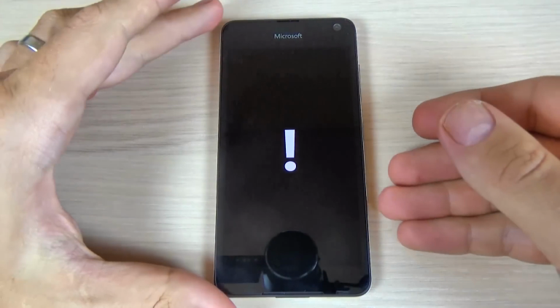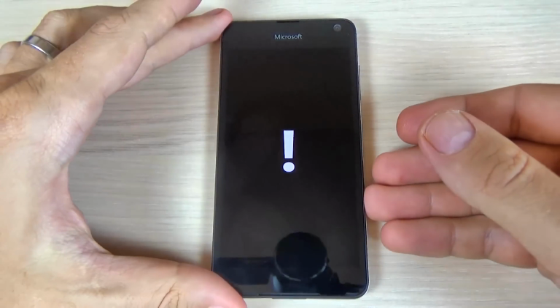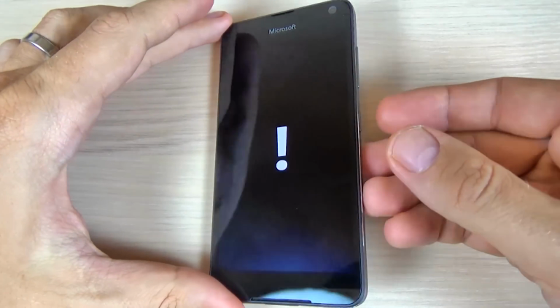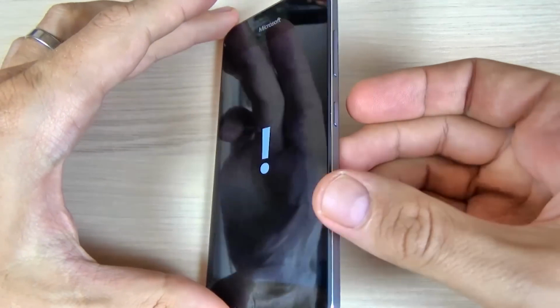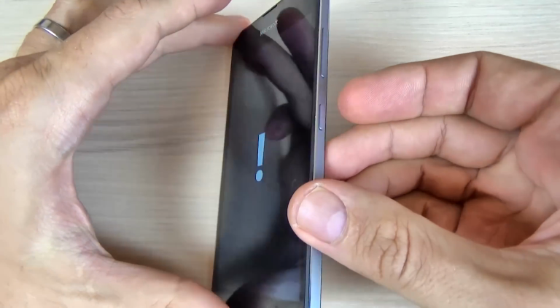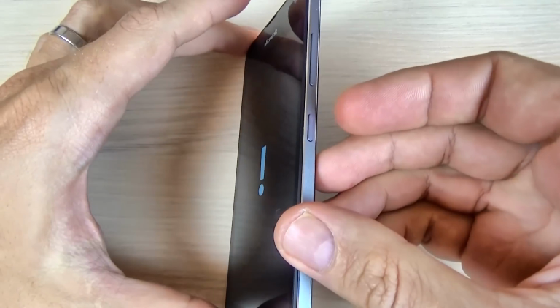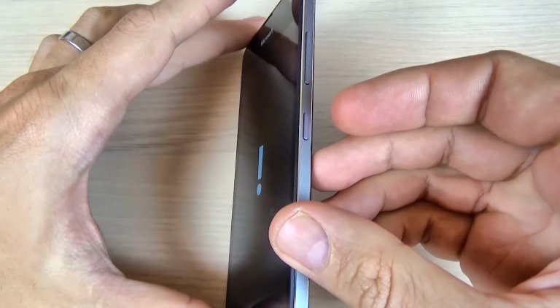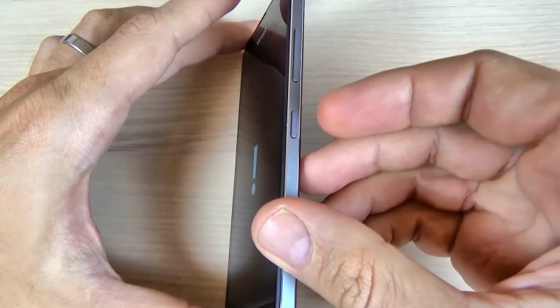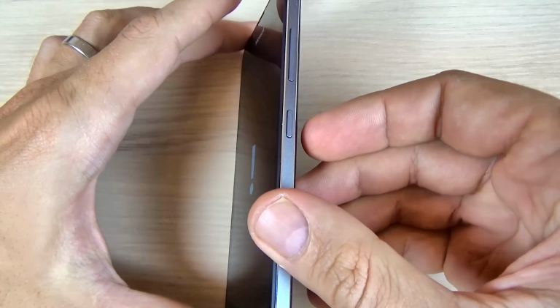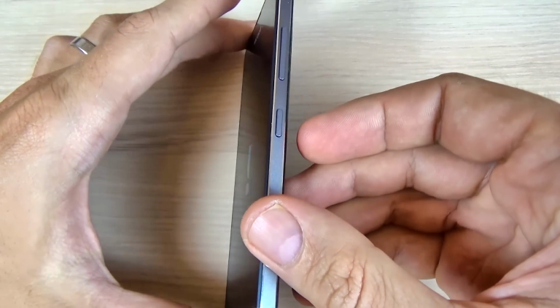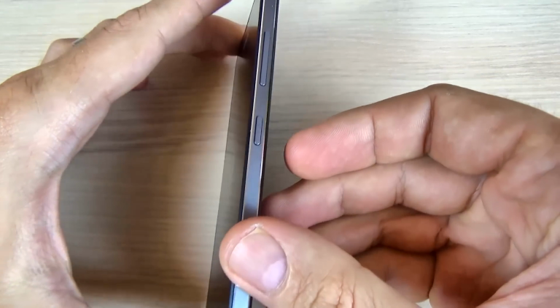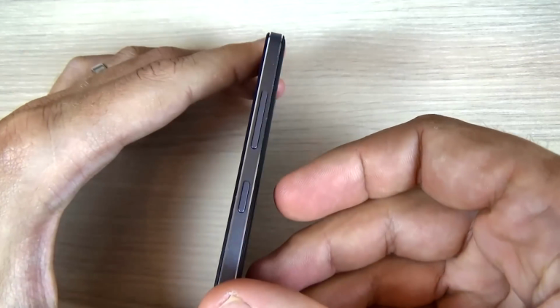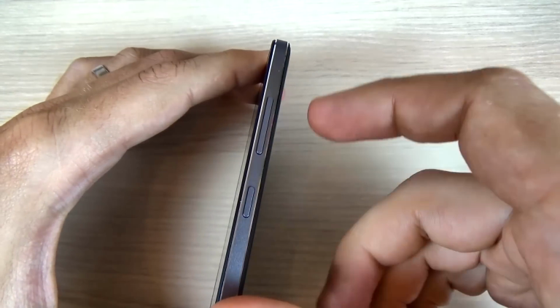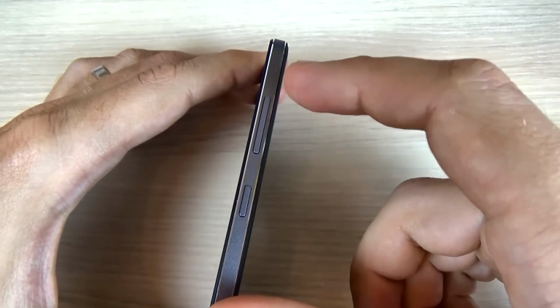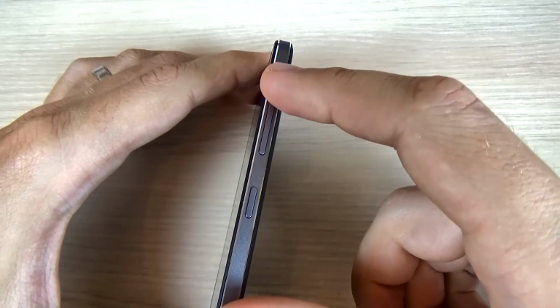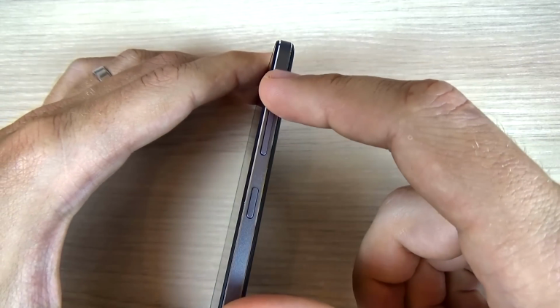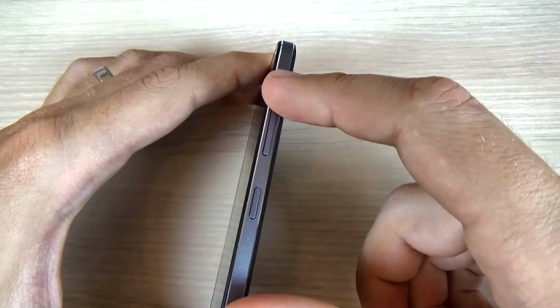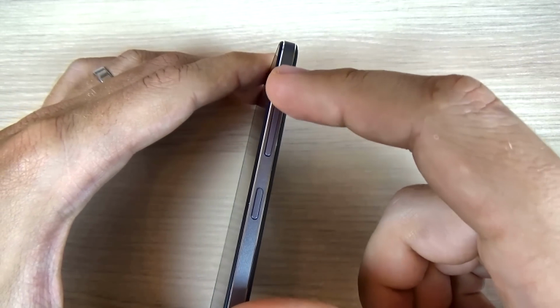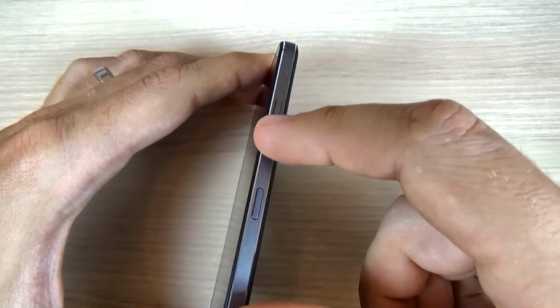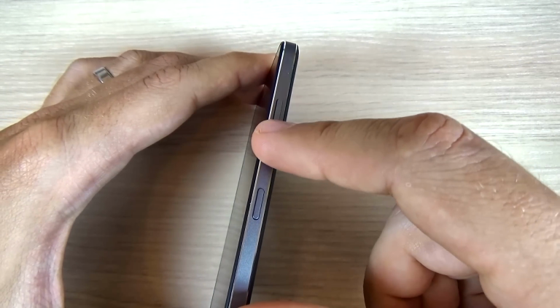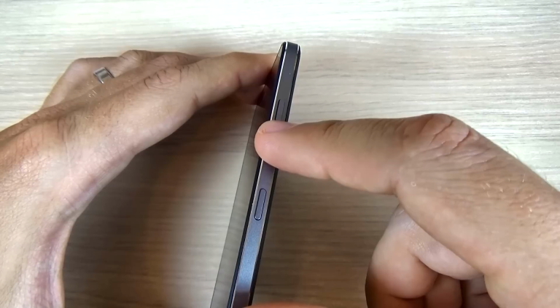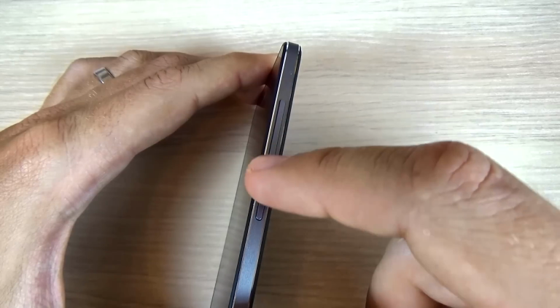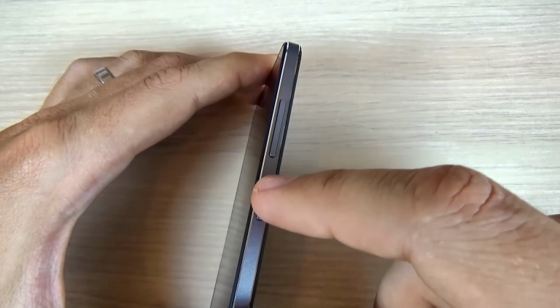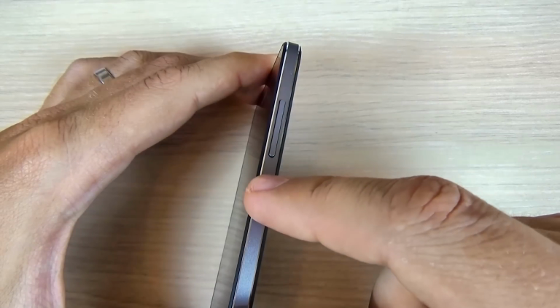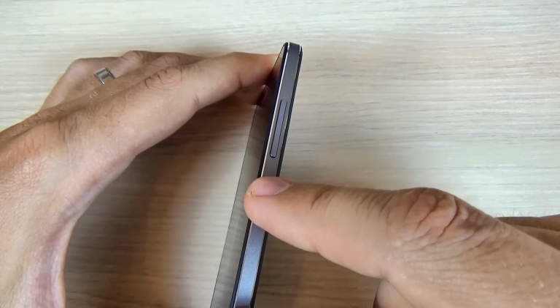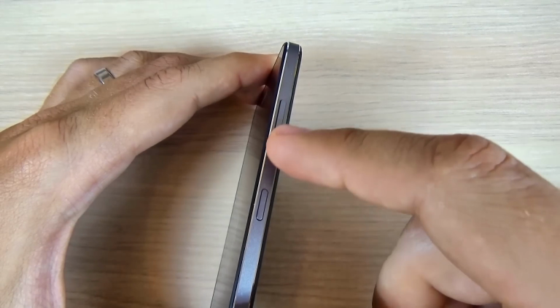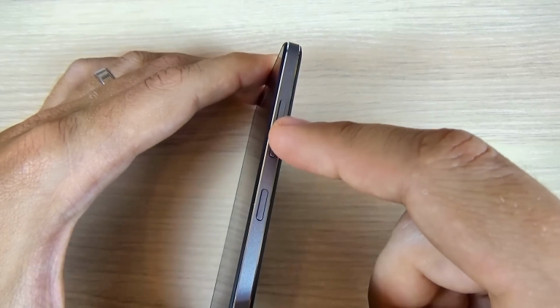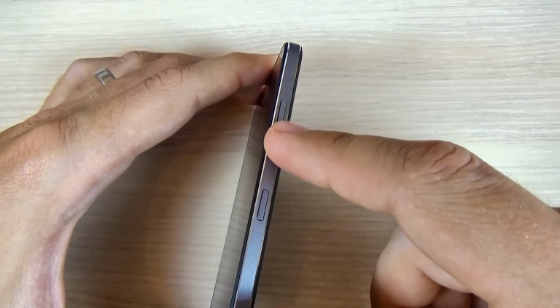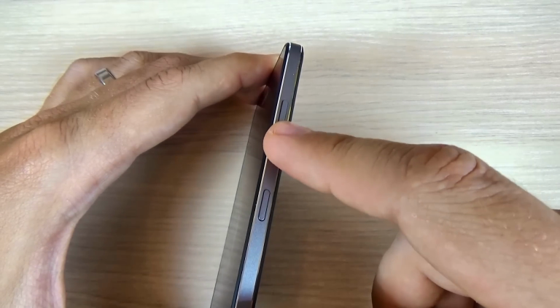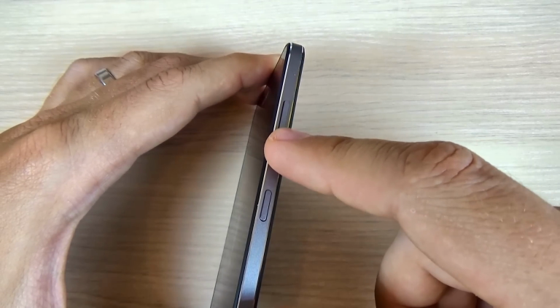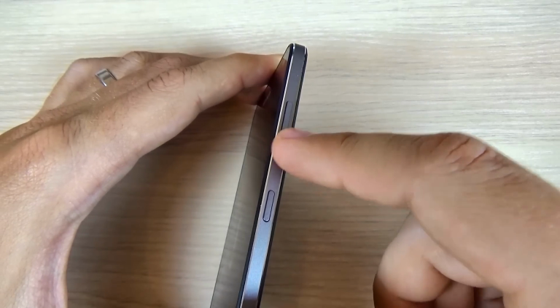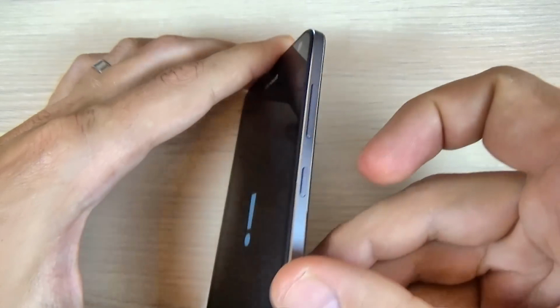And now you must press these keys in this order: first volume up, then volume down, then power key, and then again volume down key.